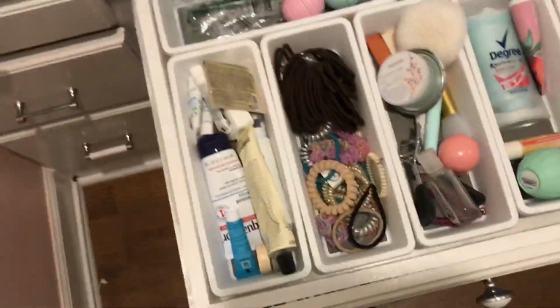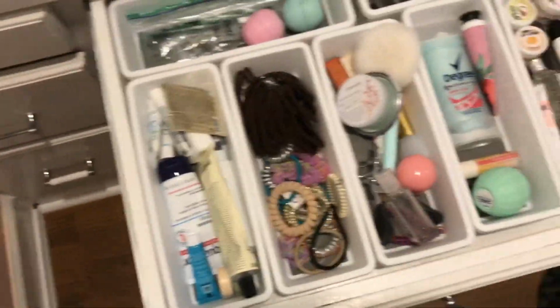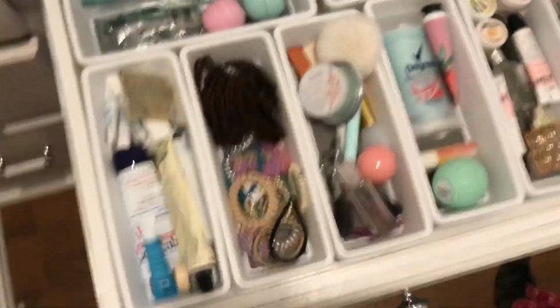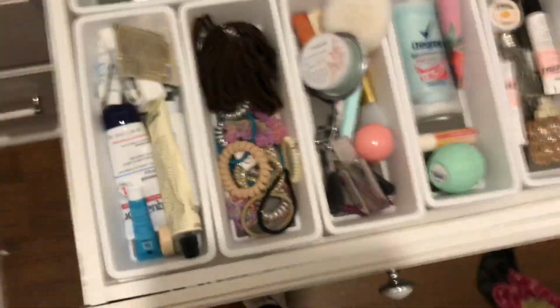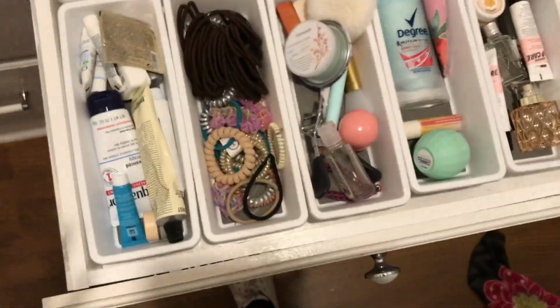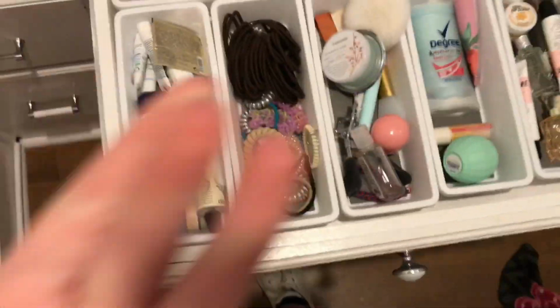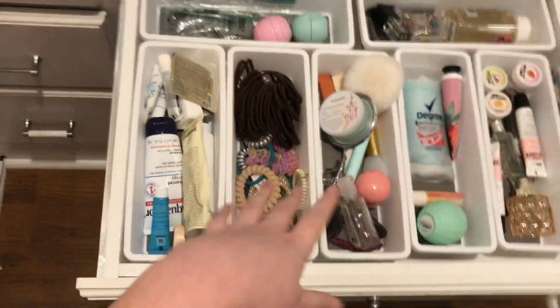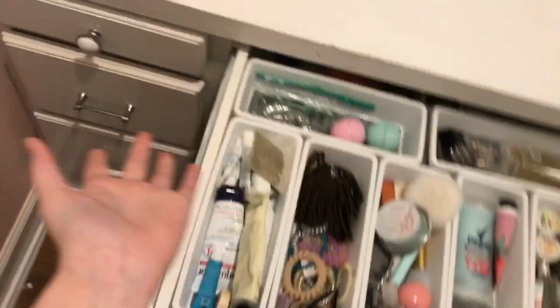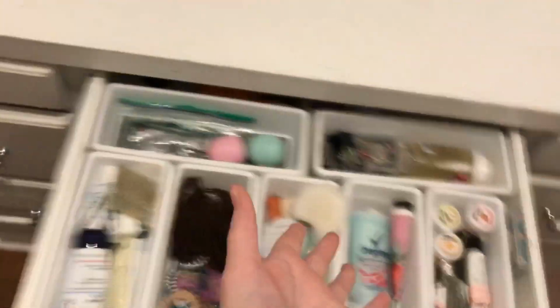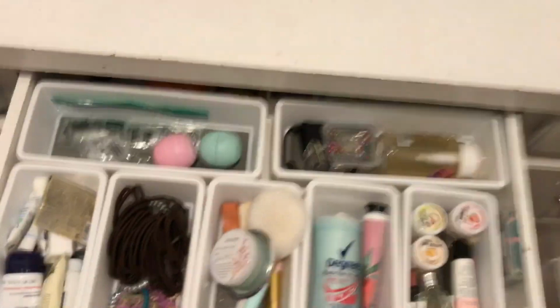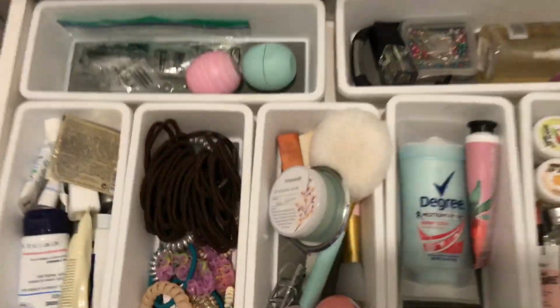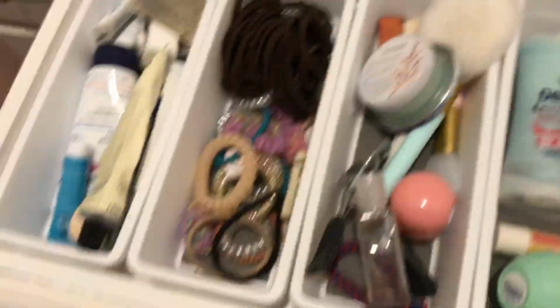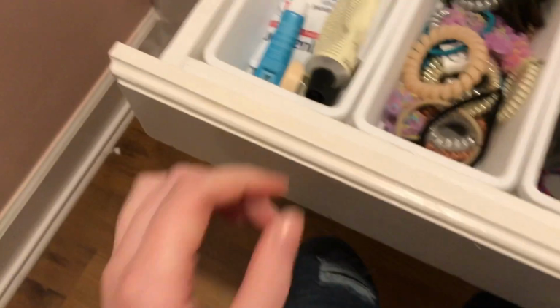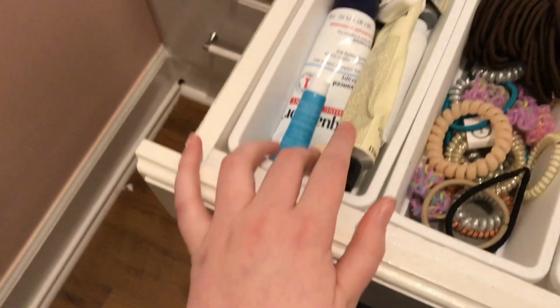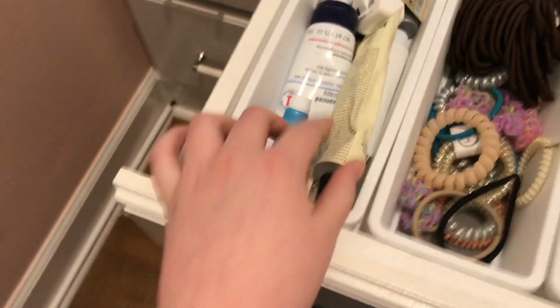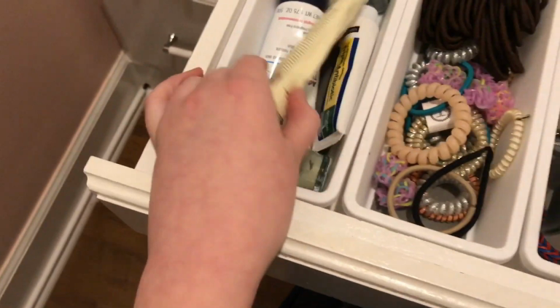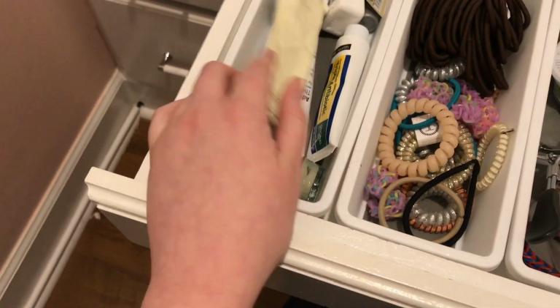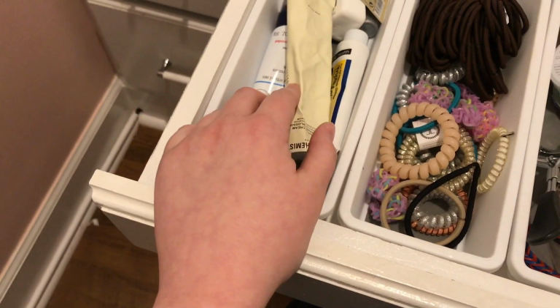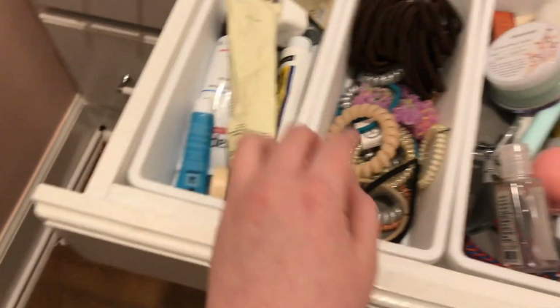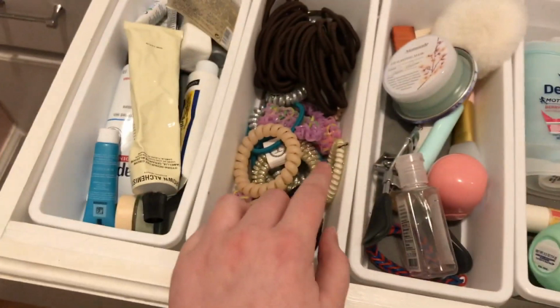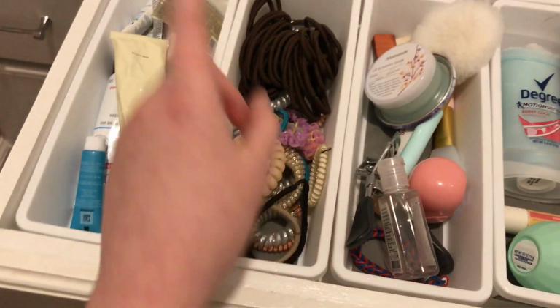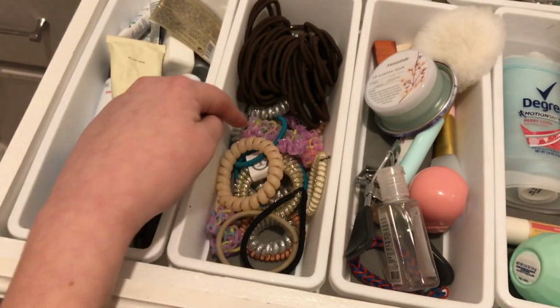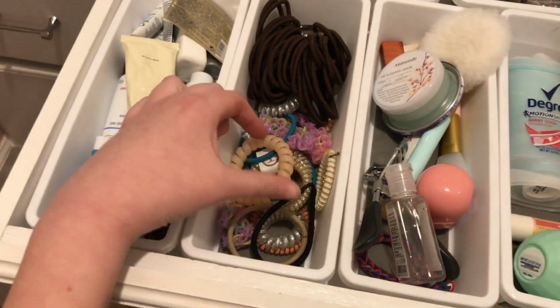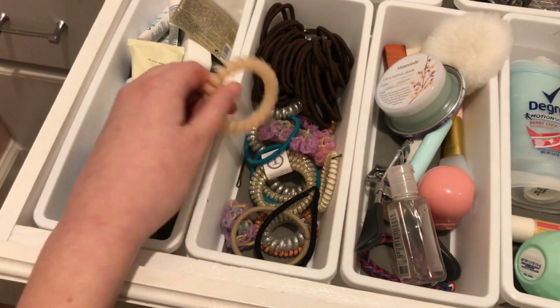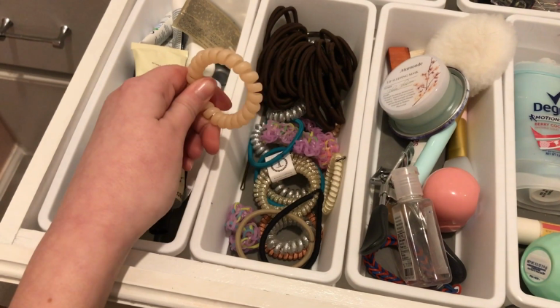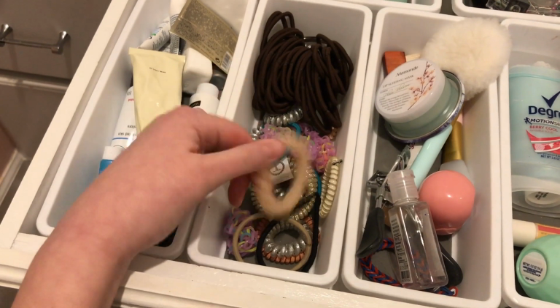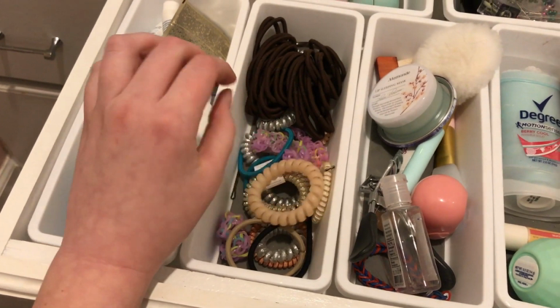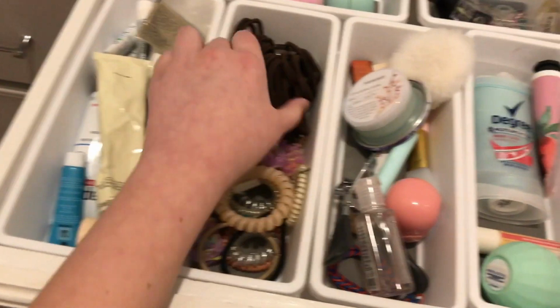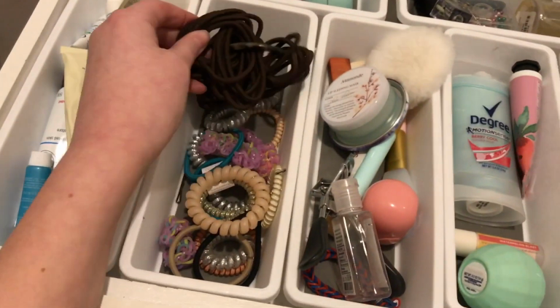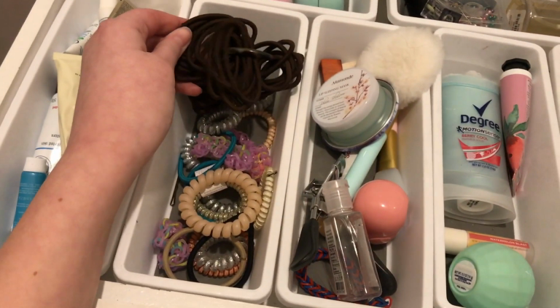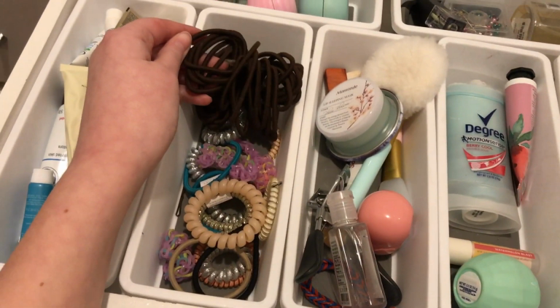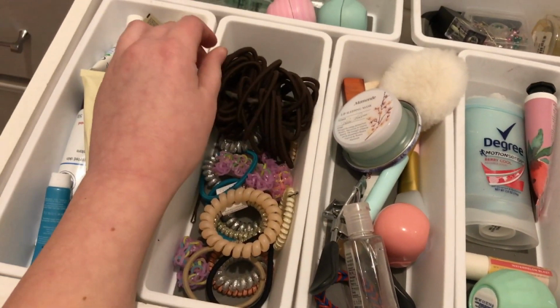This is kind of like the main drawer of my desk. Over here I have a lot of skincare stuff, and over here I have my hair stuff — like hair ties.